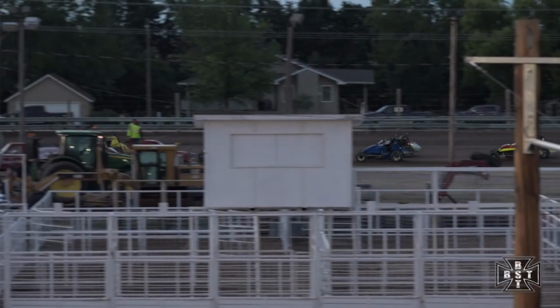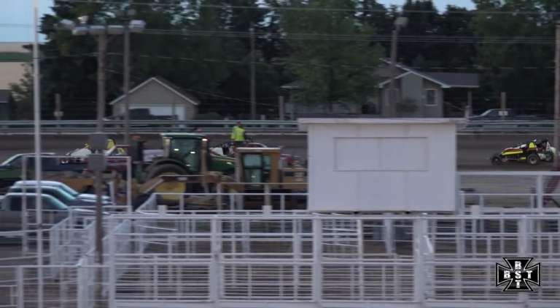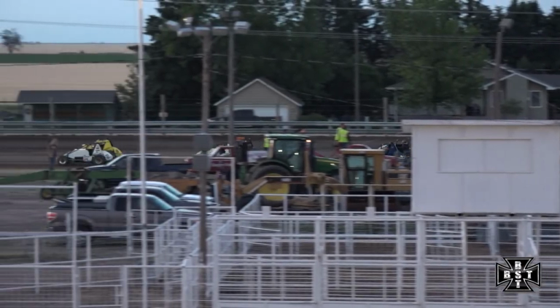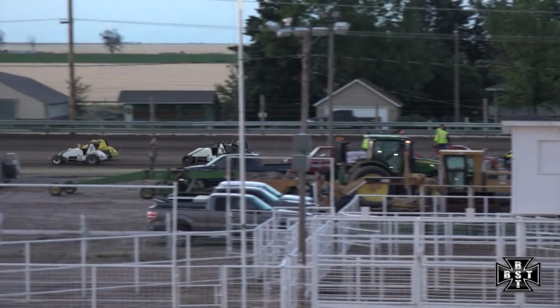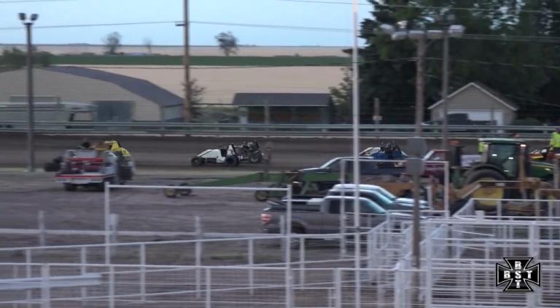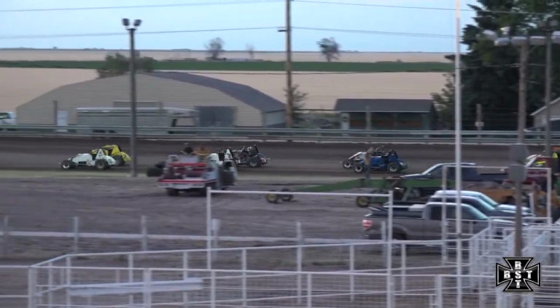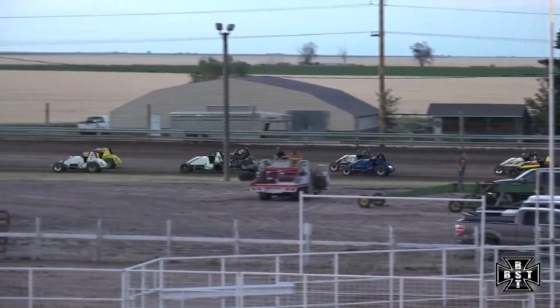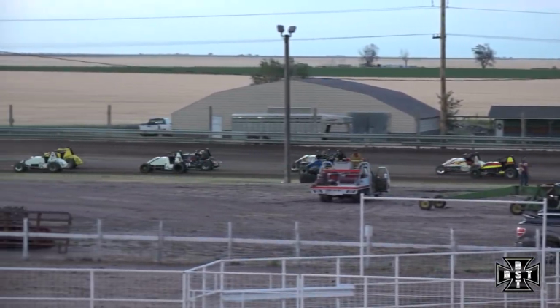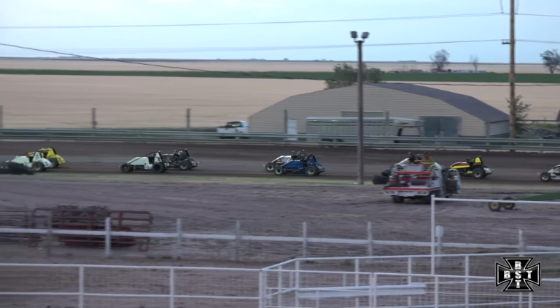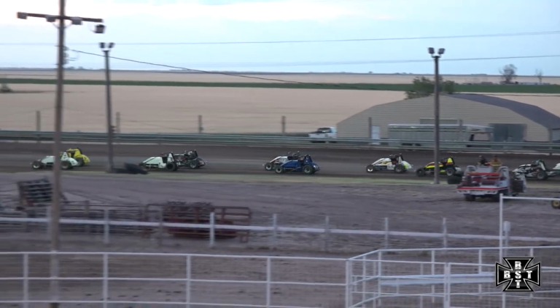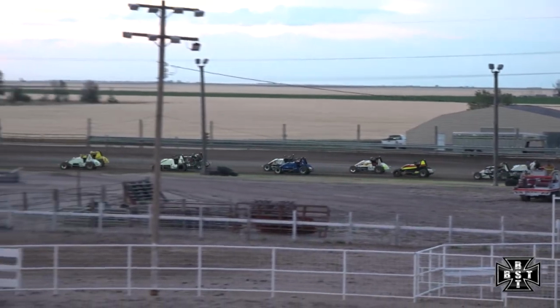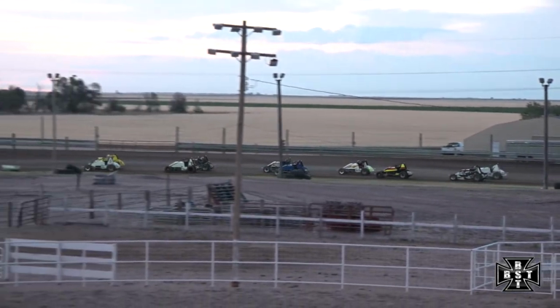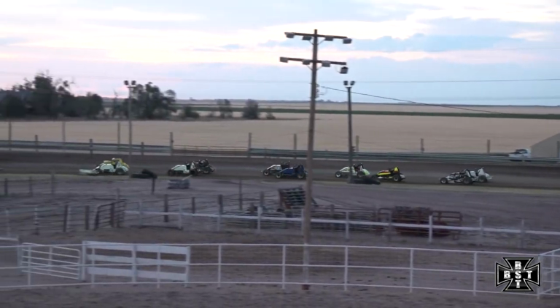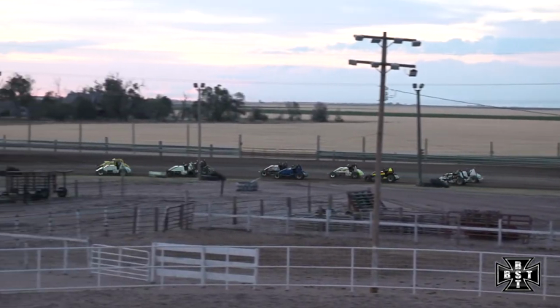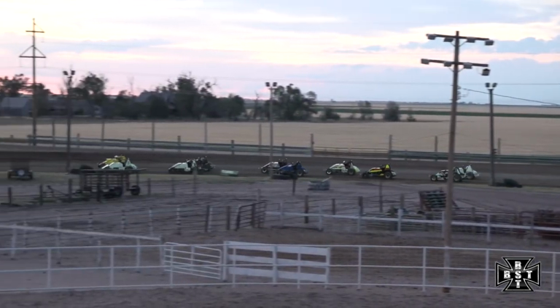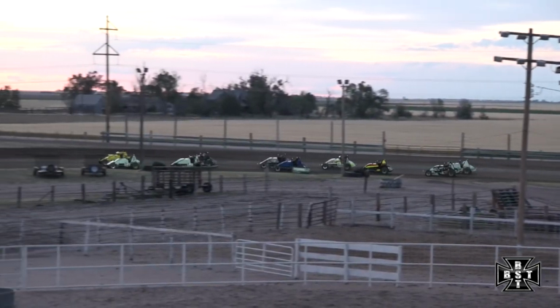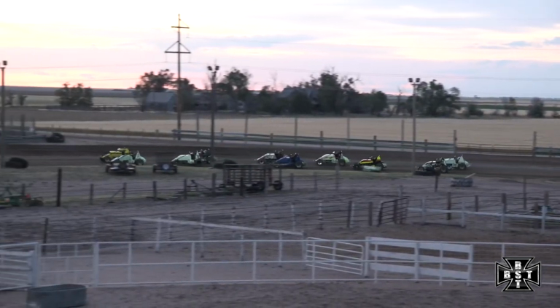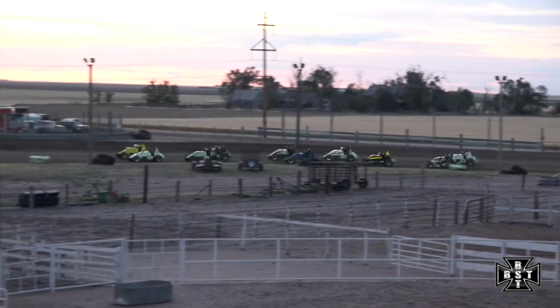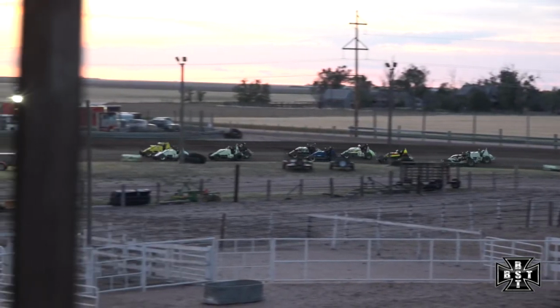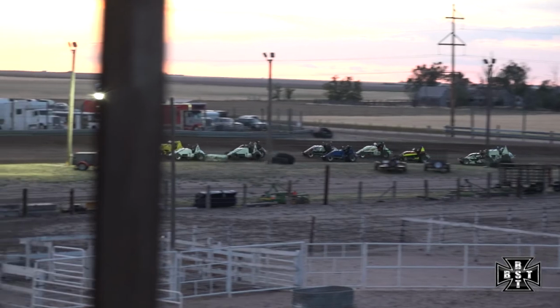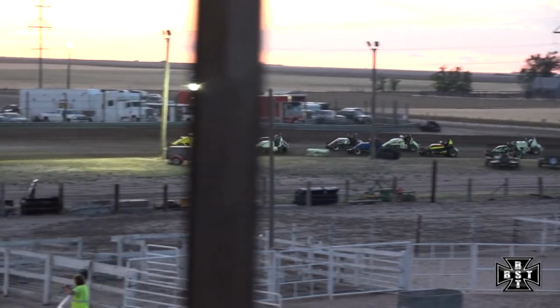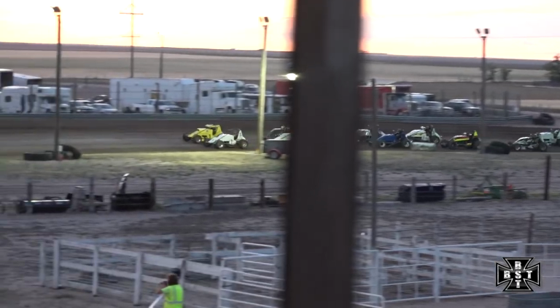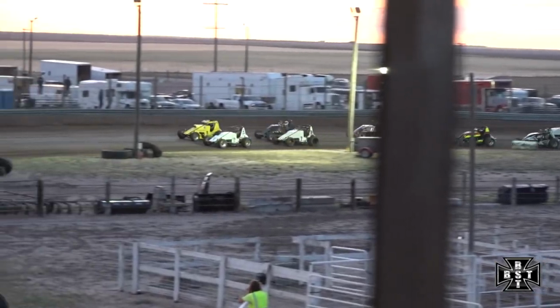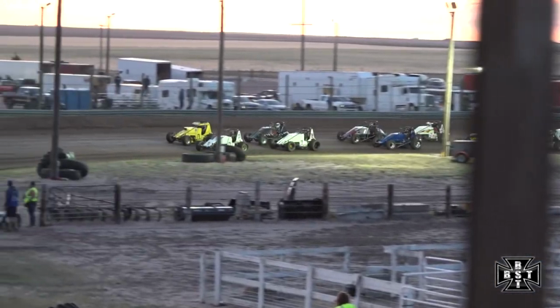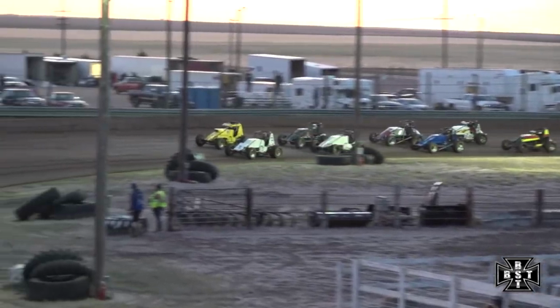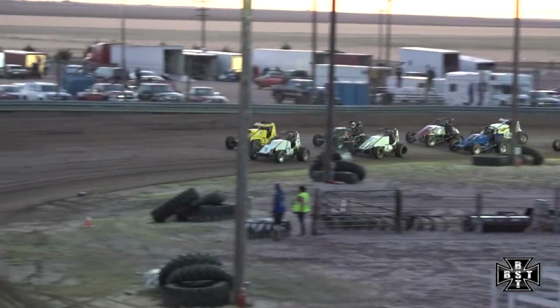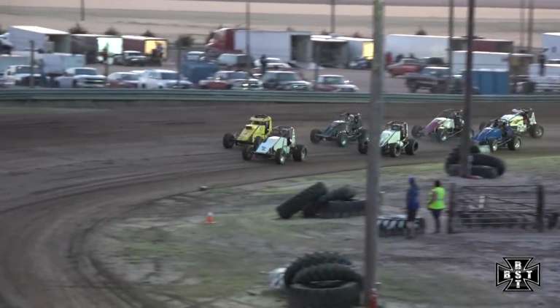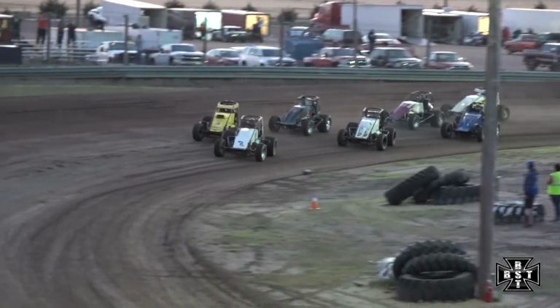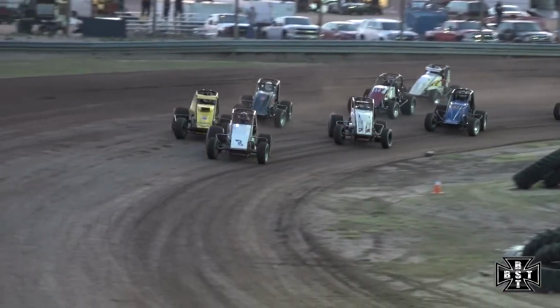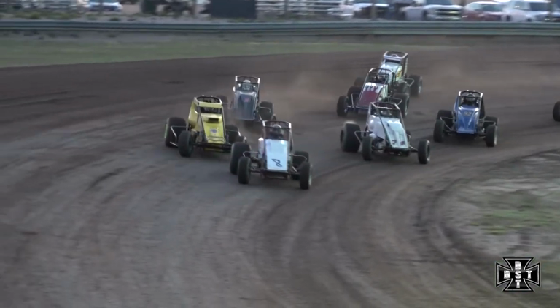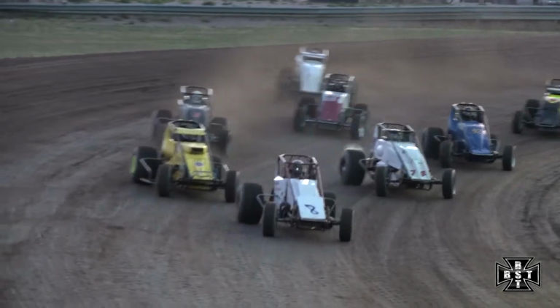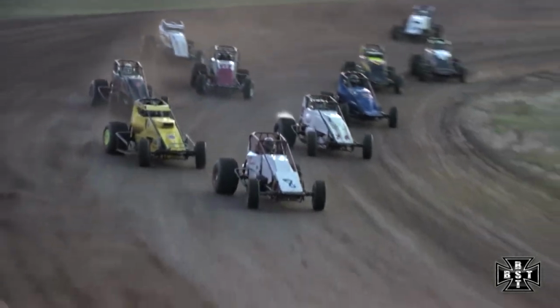The American Sprint Car Series going topless here in the 305 cubic inch powered American Sprint Cars. We'll tighten them up, bunch them up. We'll work through corners three and four. And out of corner number four, Brent Riem will lead us to the line.